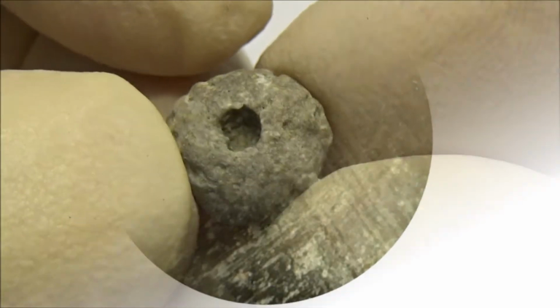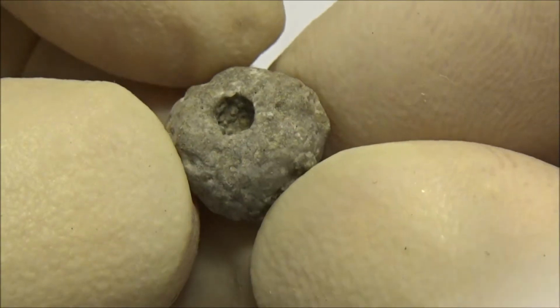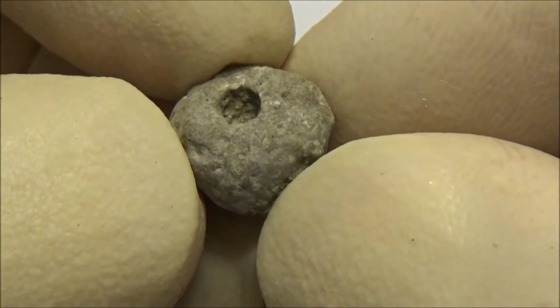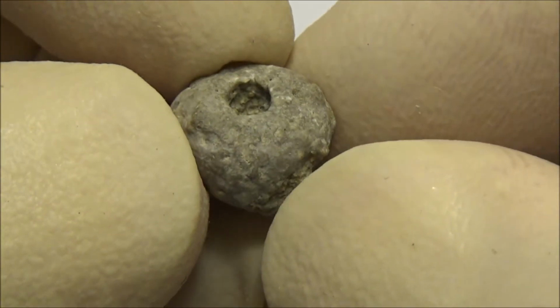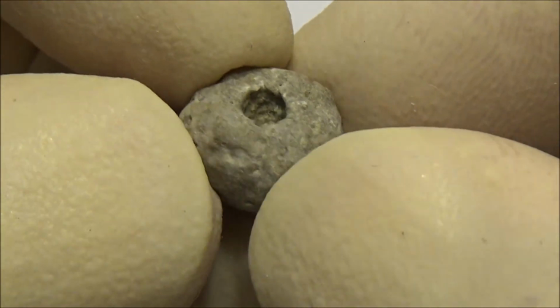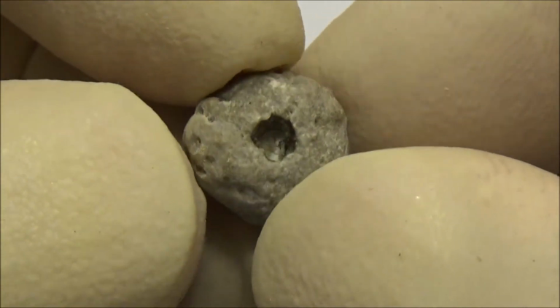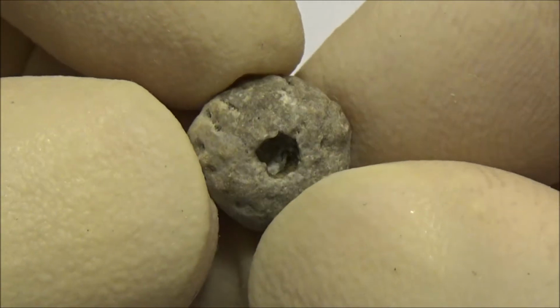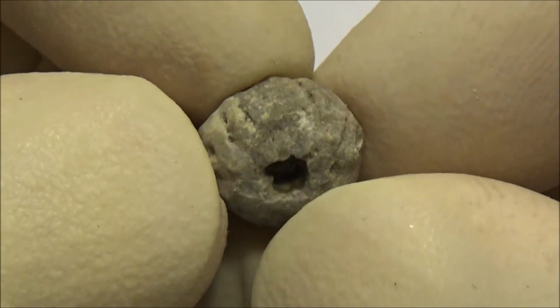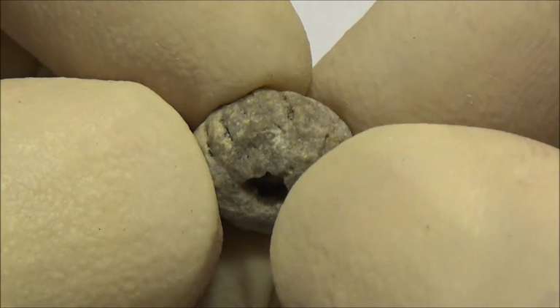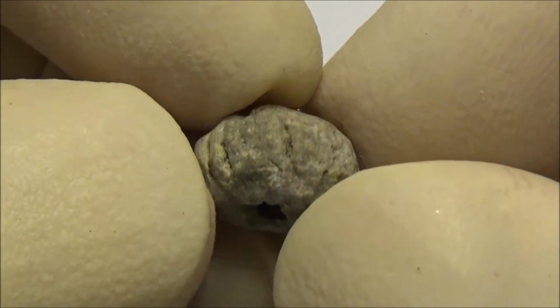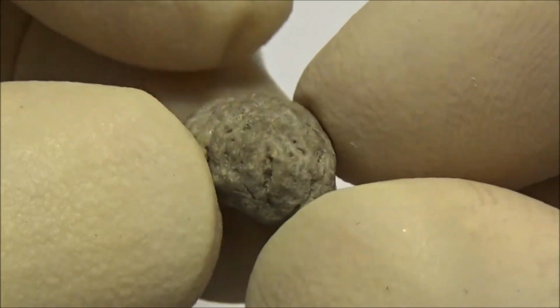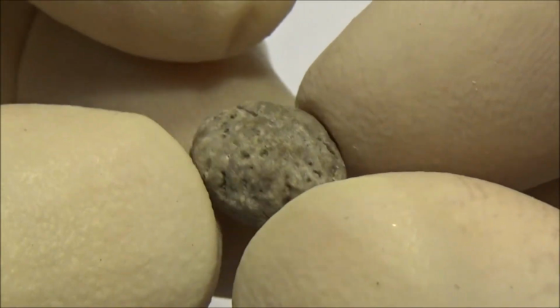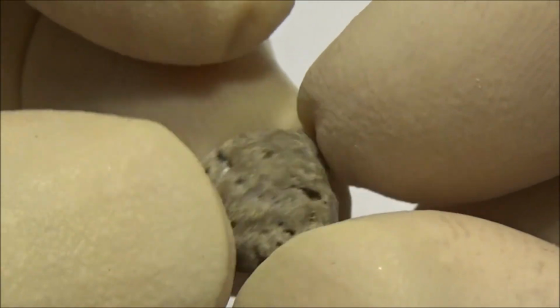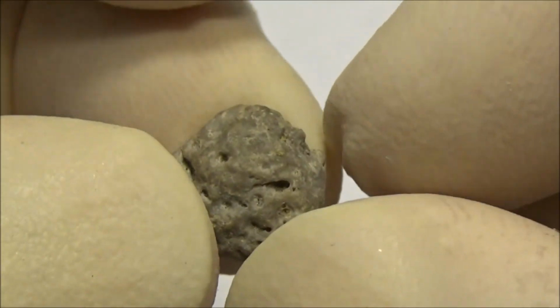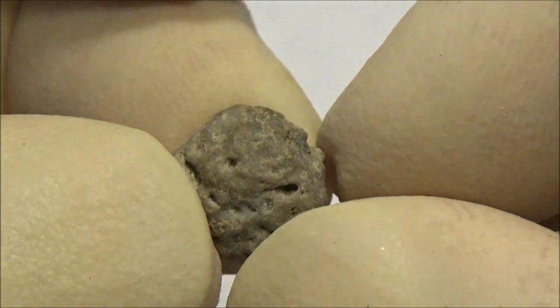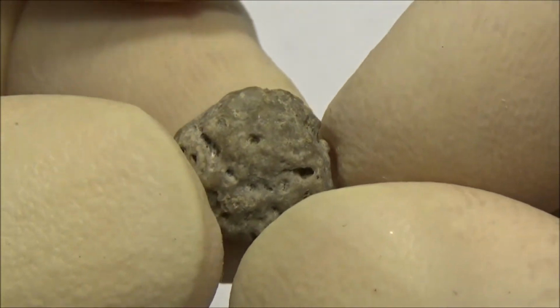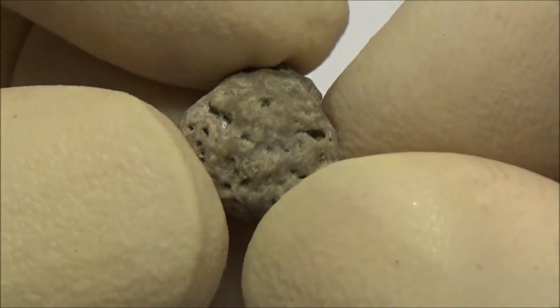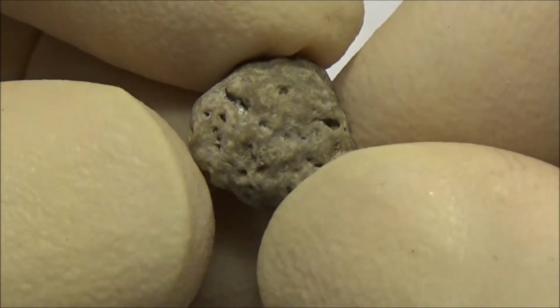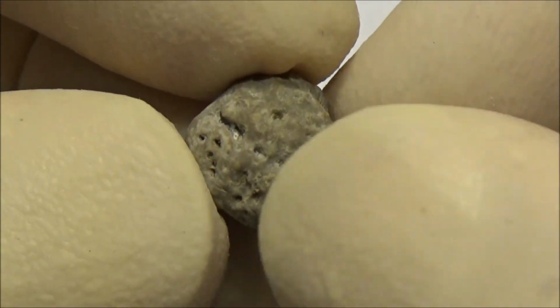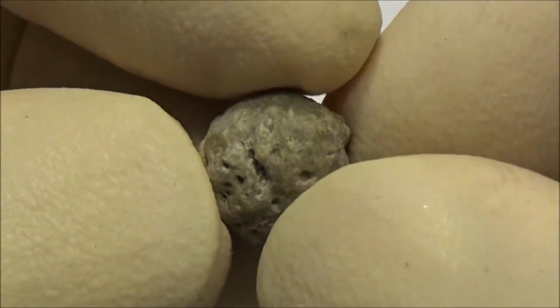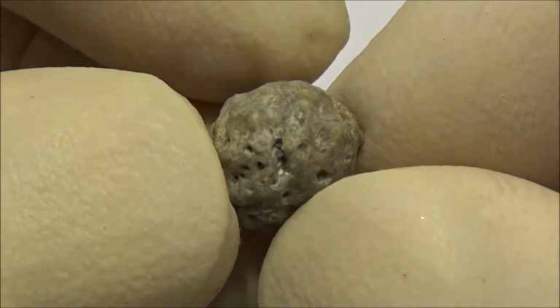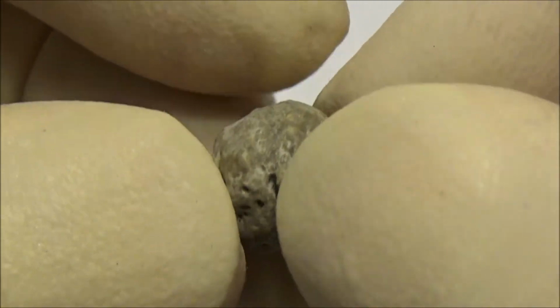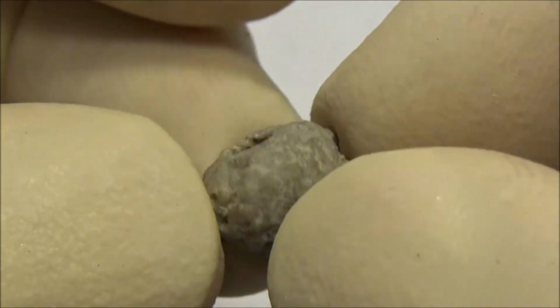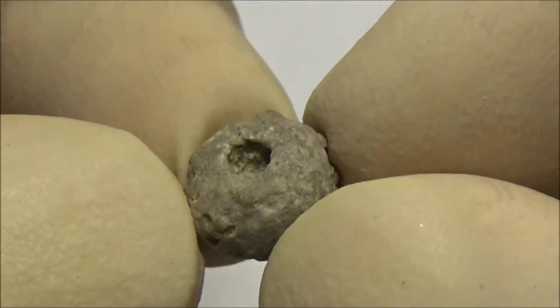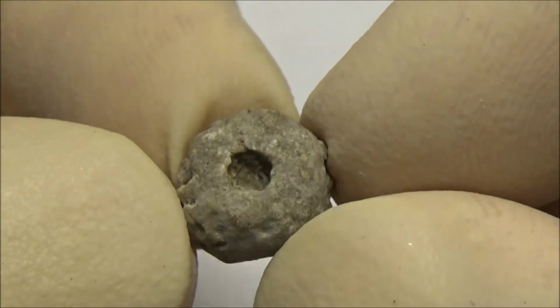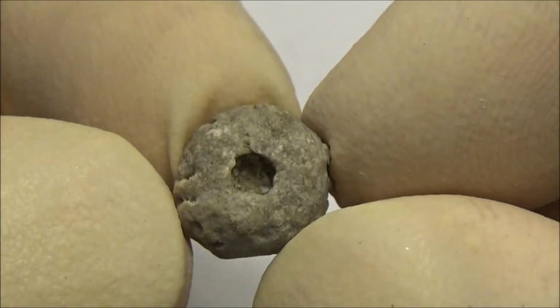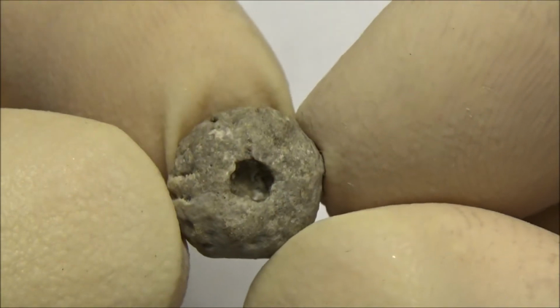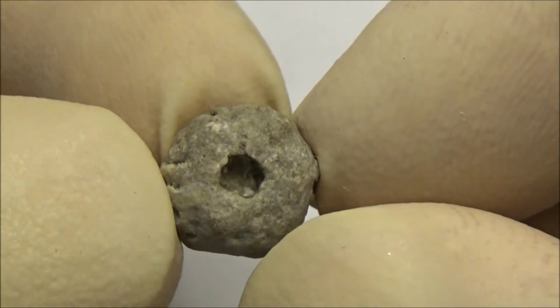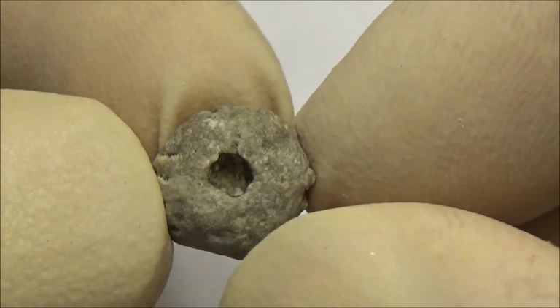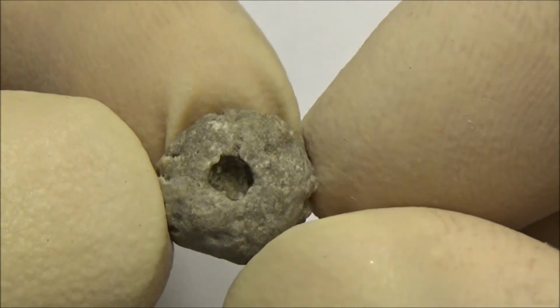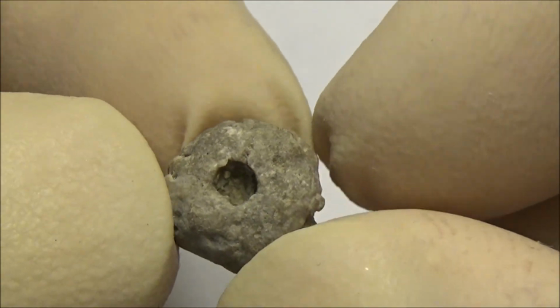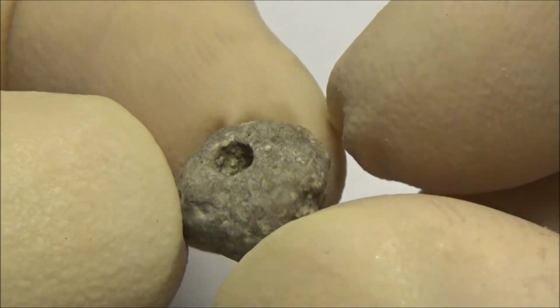This tiny ball was a sponge many millions of years ago. Fossilized sponges can be recognized by their round spherical shape with a hole.